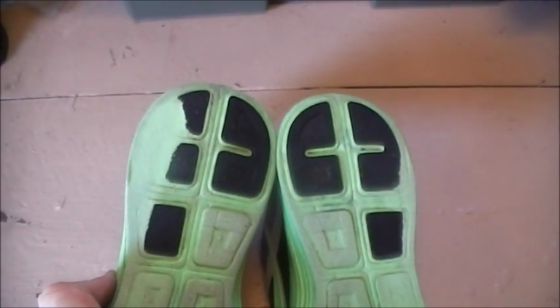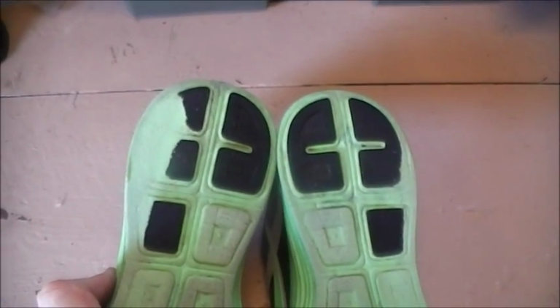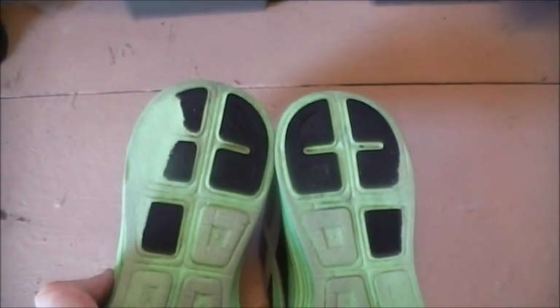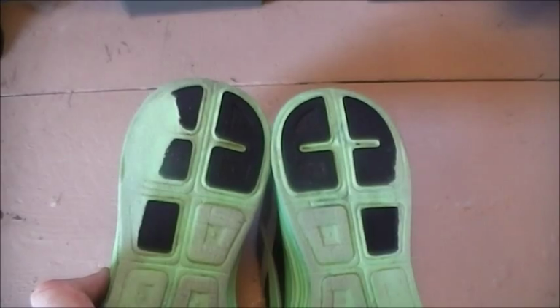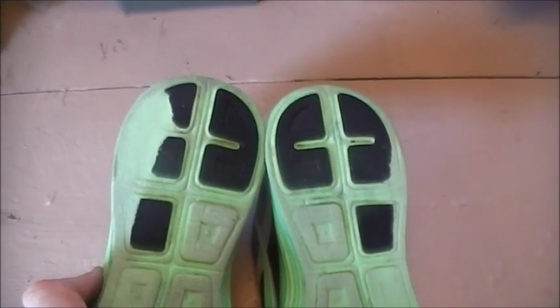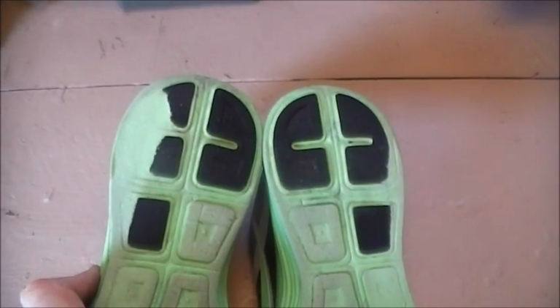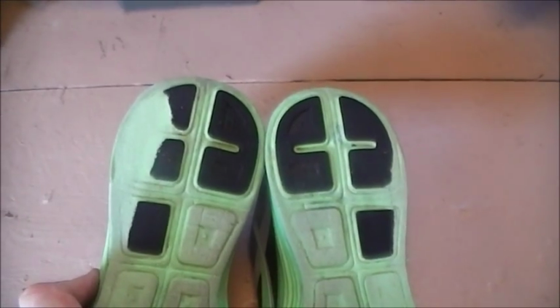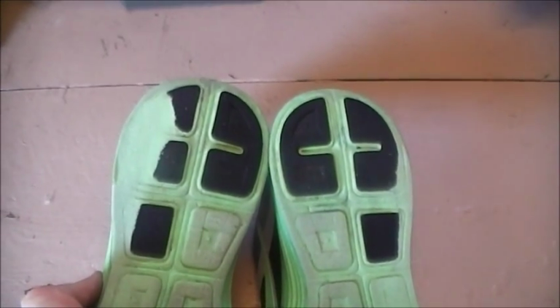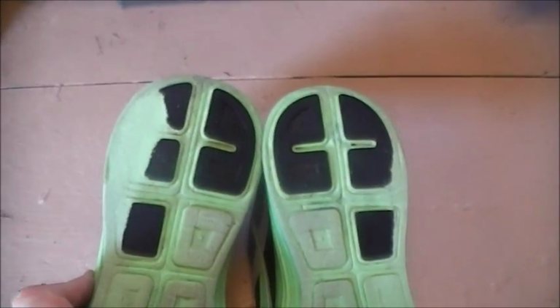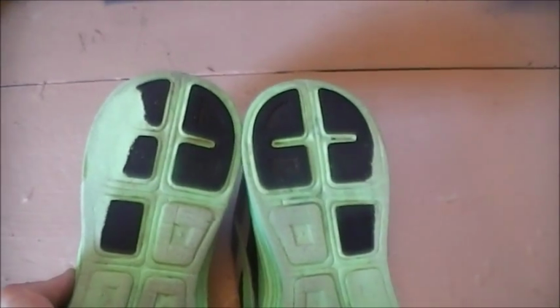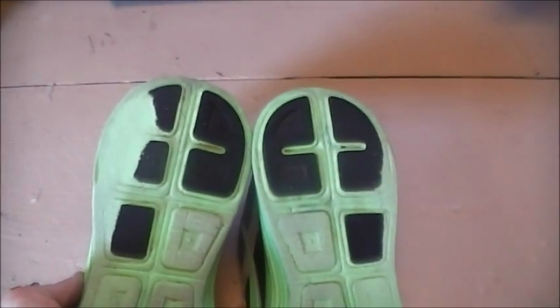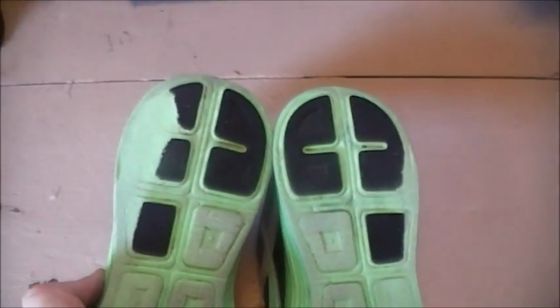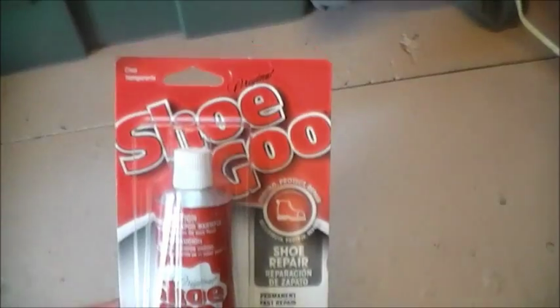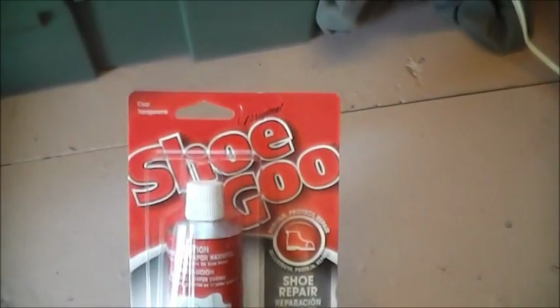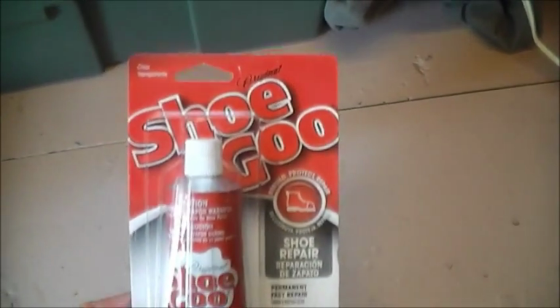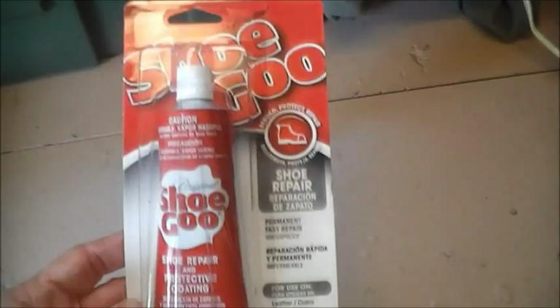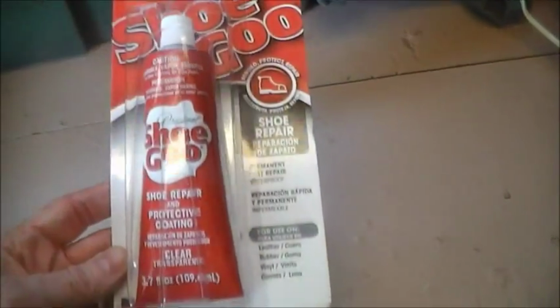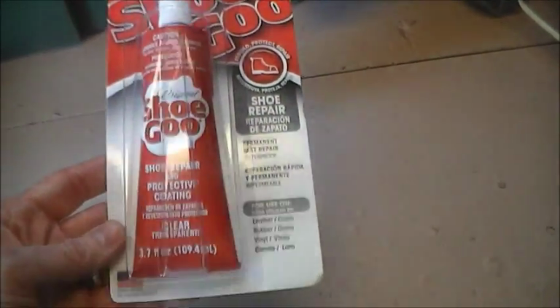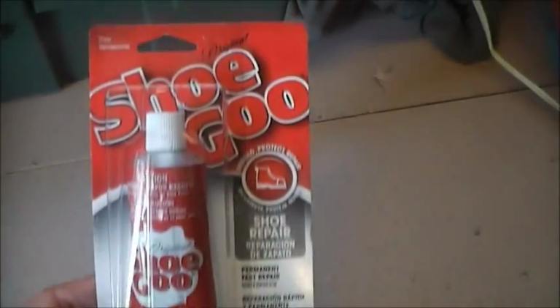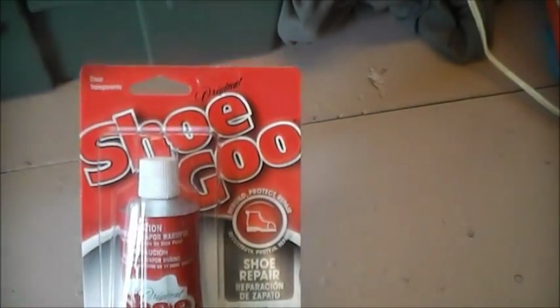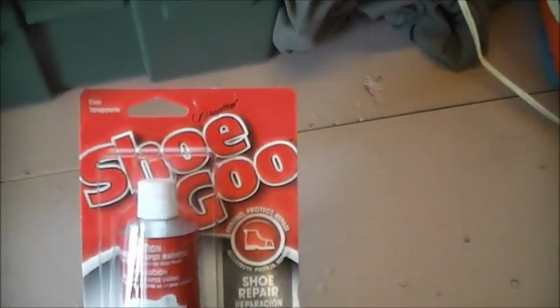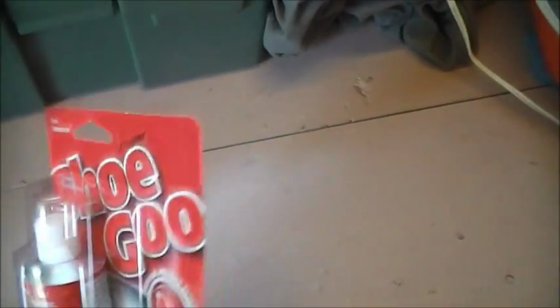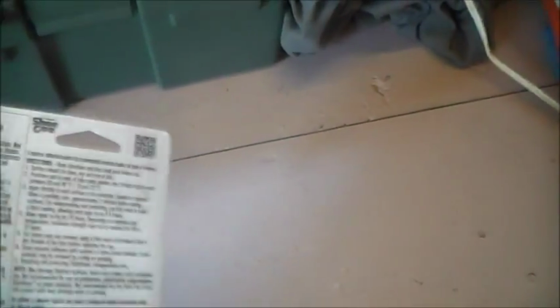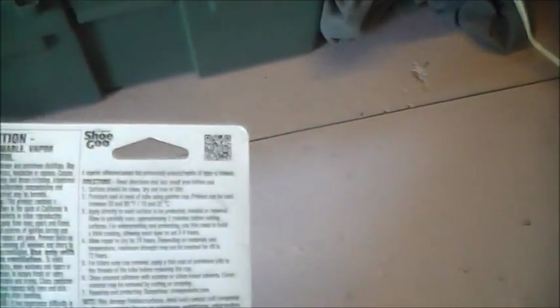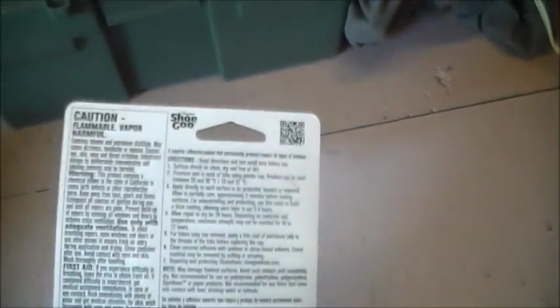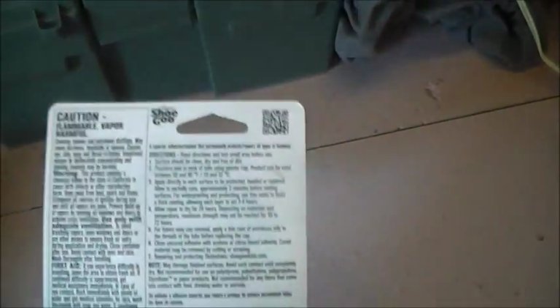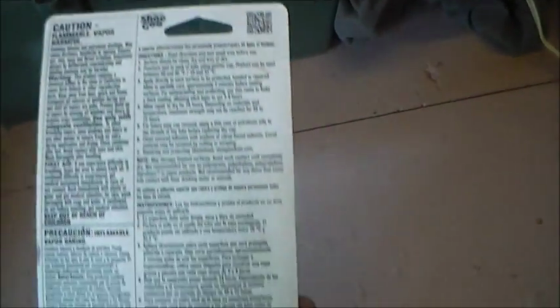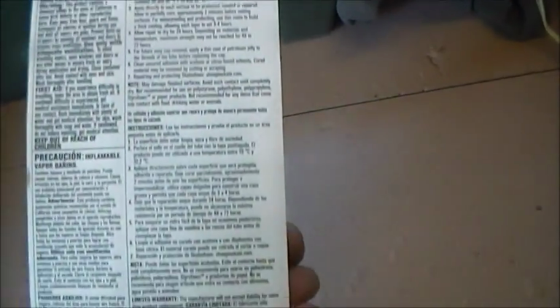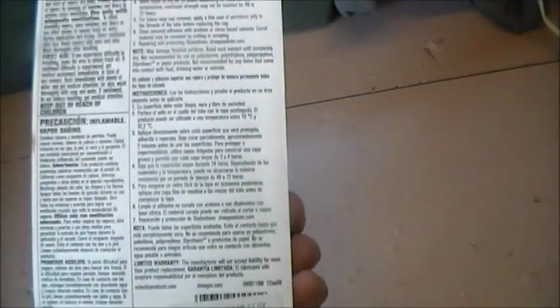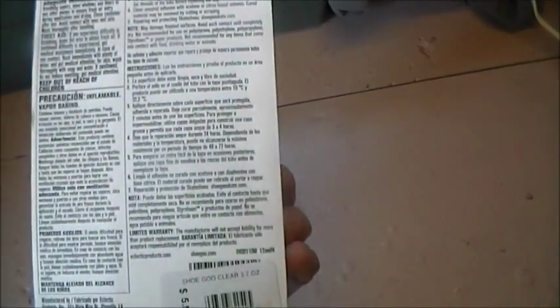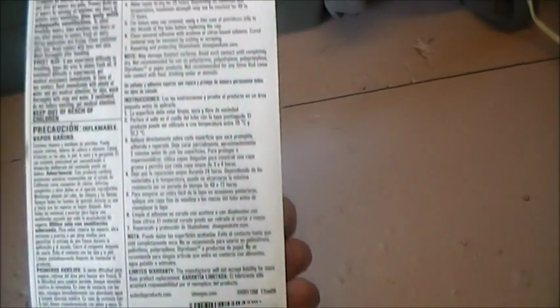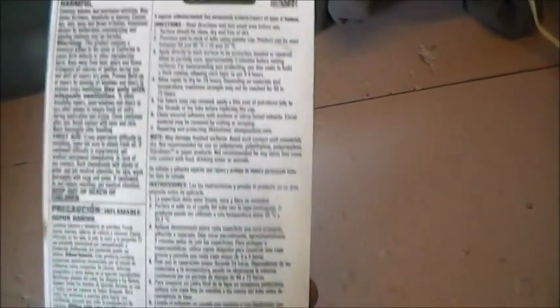The only thing I can do to correct it is just stretching, and I've been getting better at it. Anyways, here's my pack of shoe goo — it's clear, and it's supposed to be good stuff. We'll see how it works out.